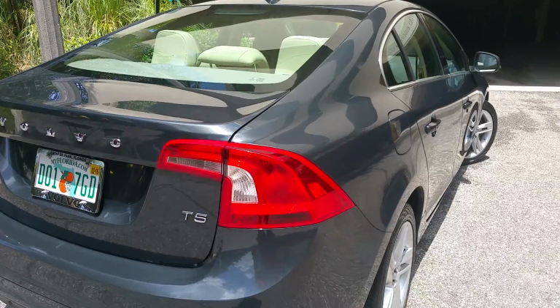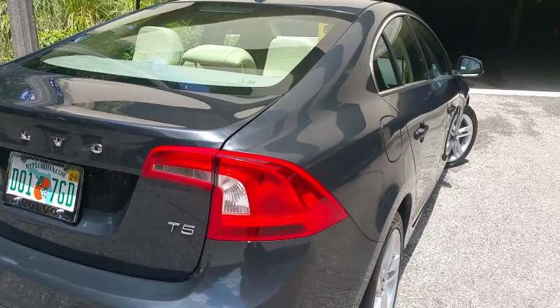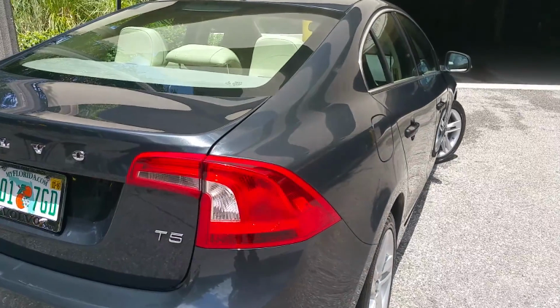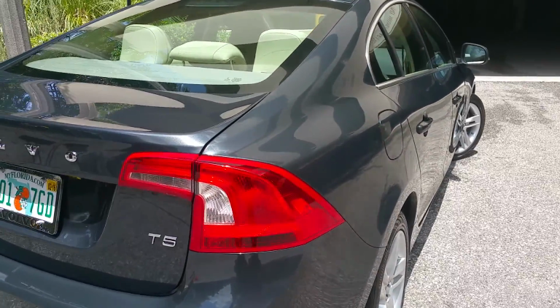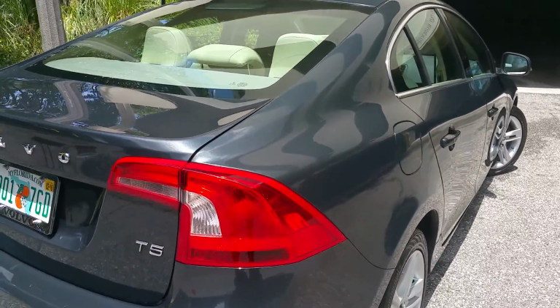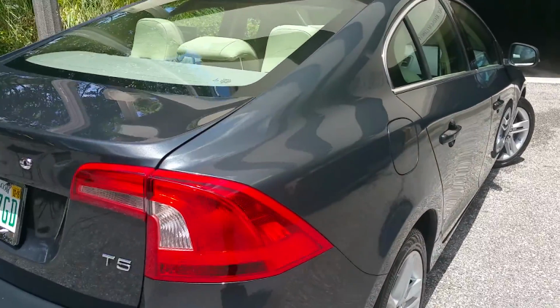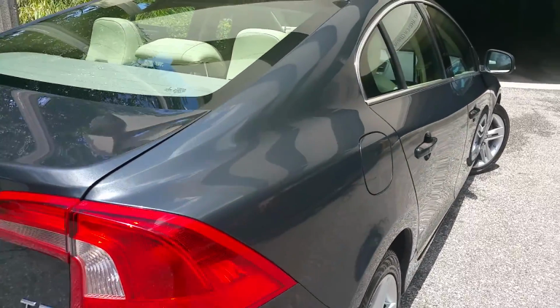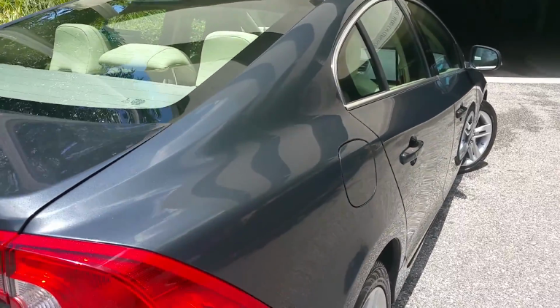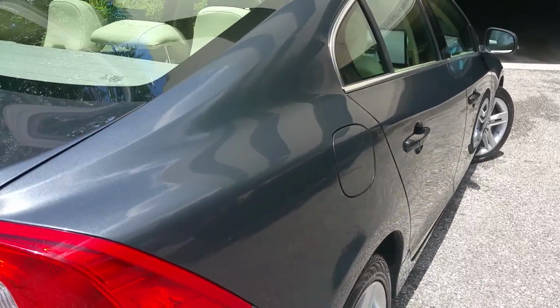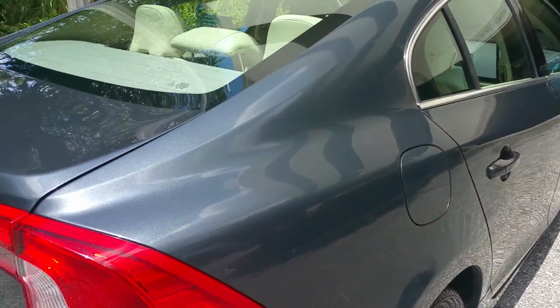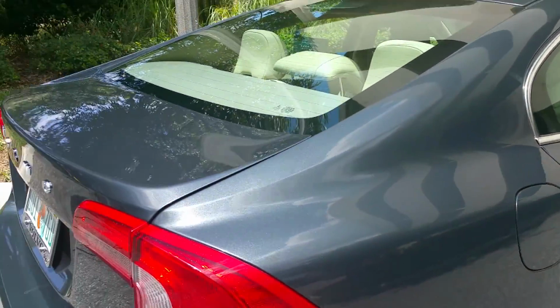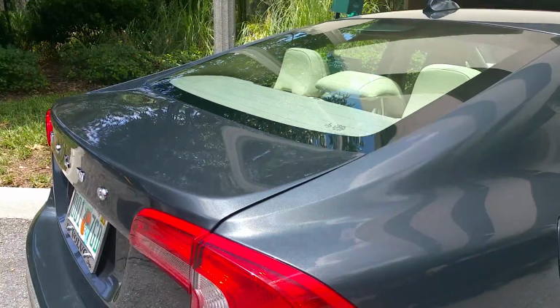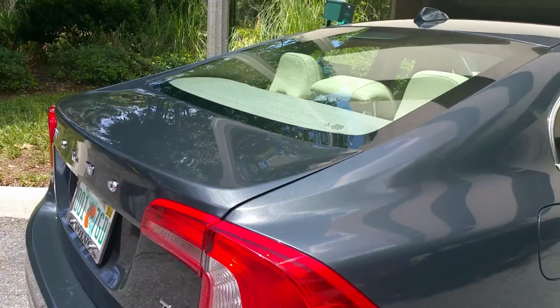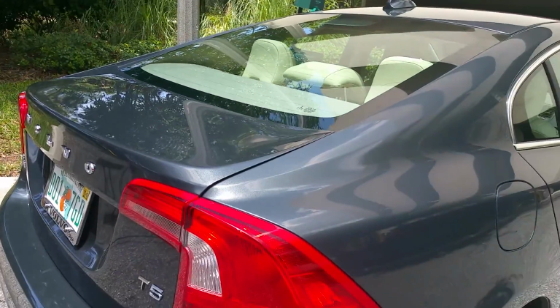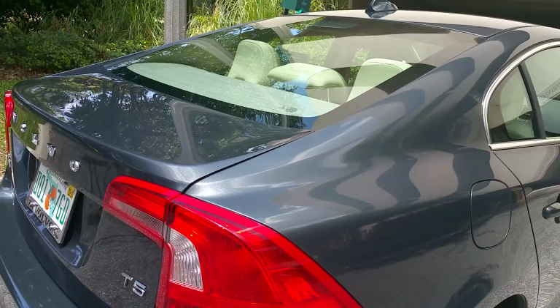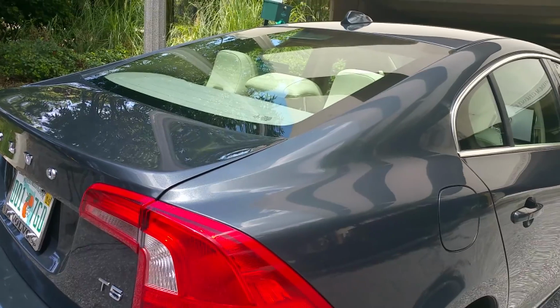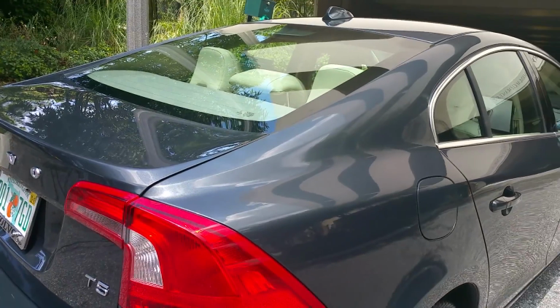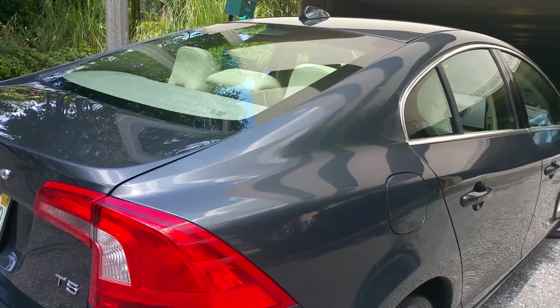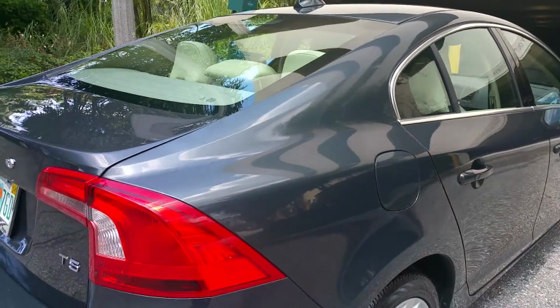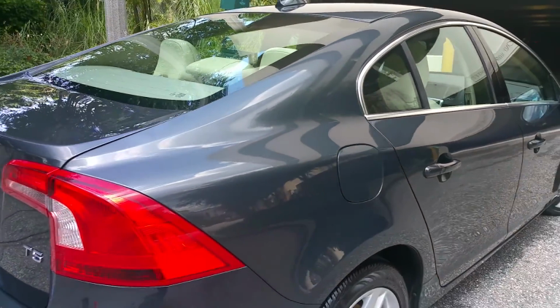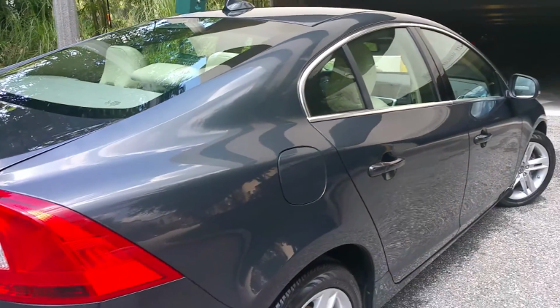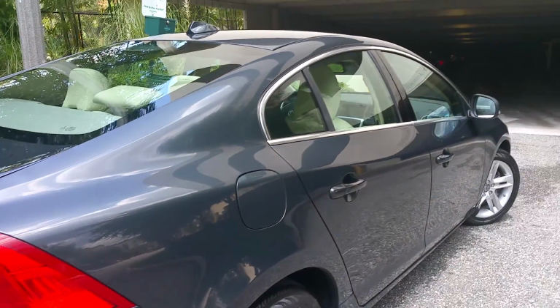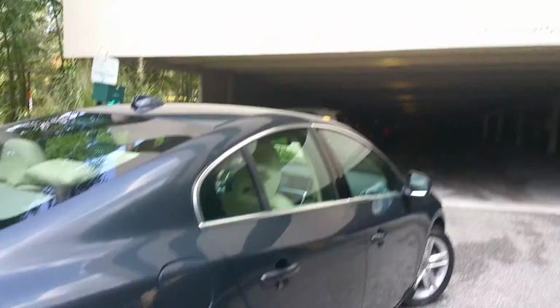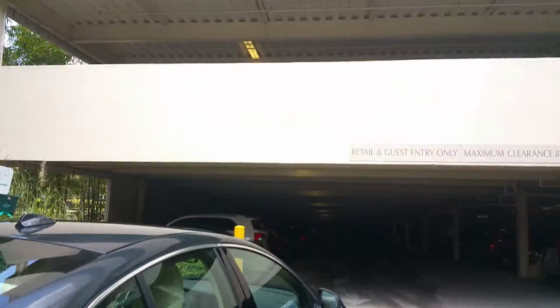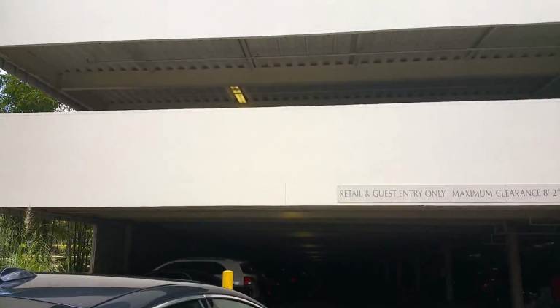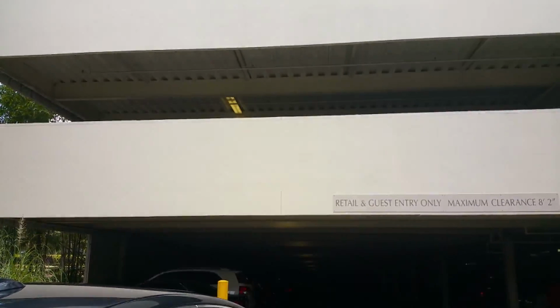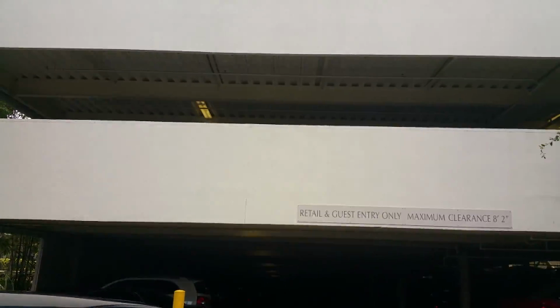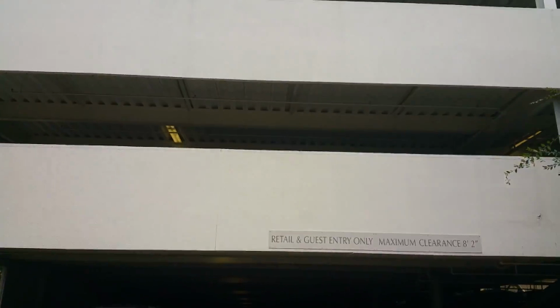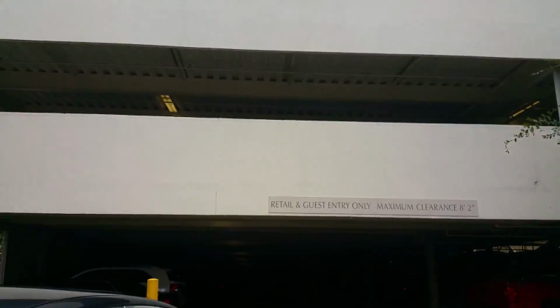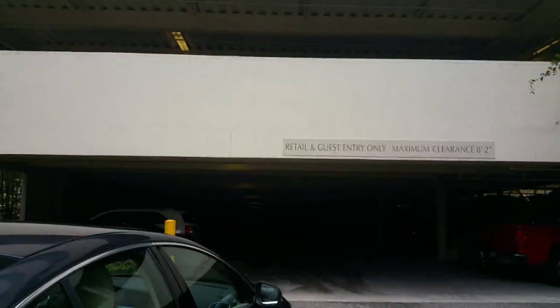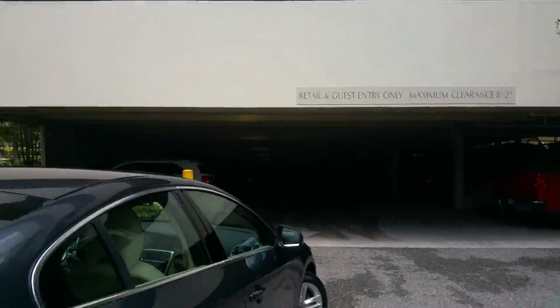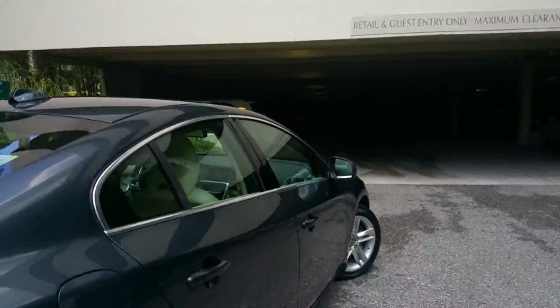Hello everybody, this is Anthony again from GI Clean. Earlier this morning we got here to Maitland and this car was loaded with overspray from the building that's being sealed.